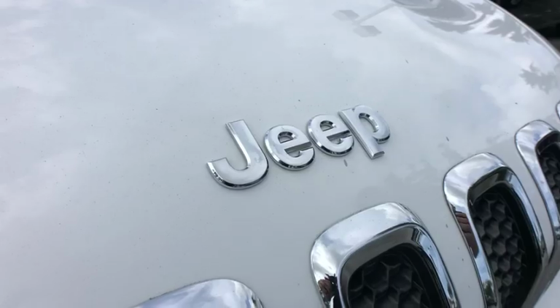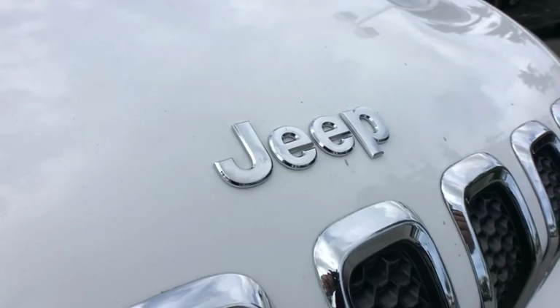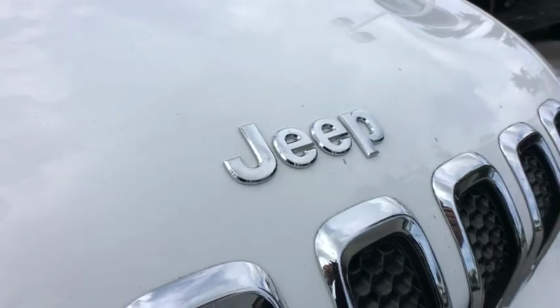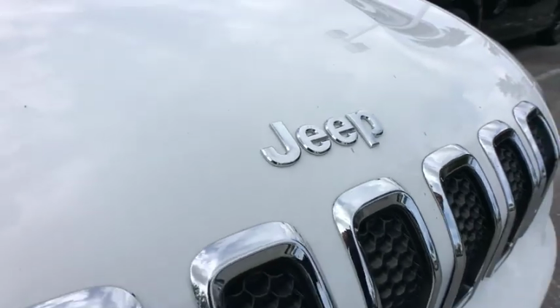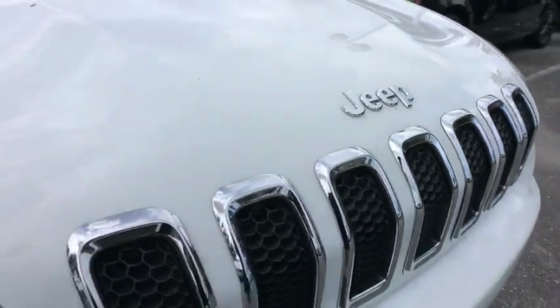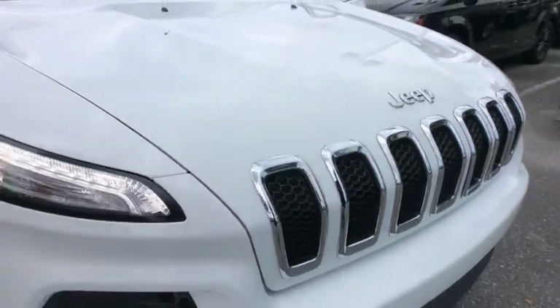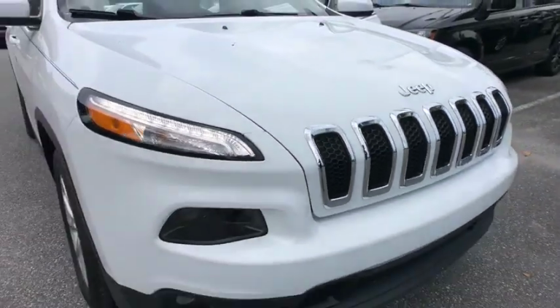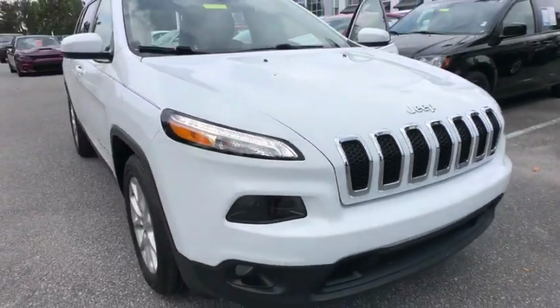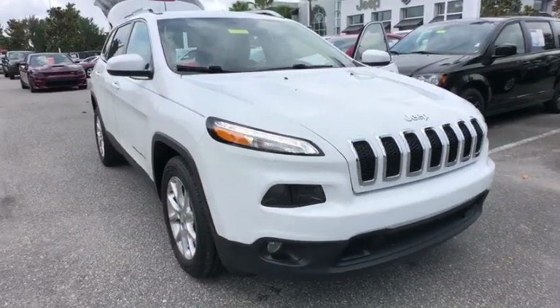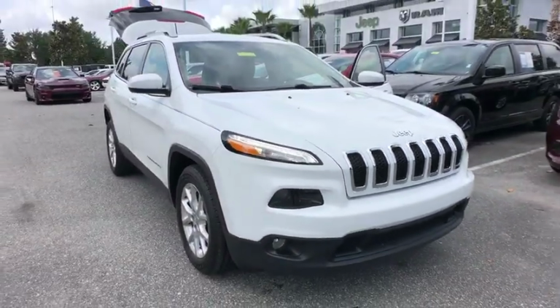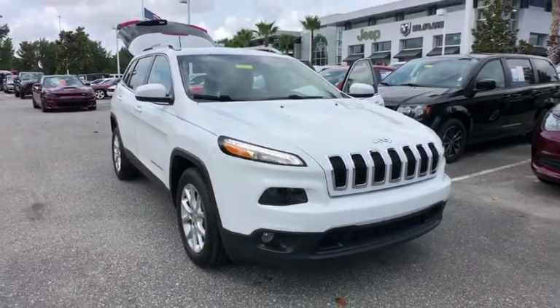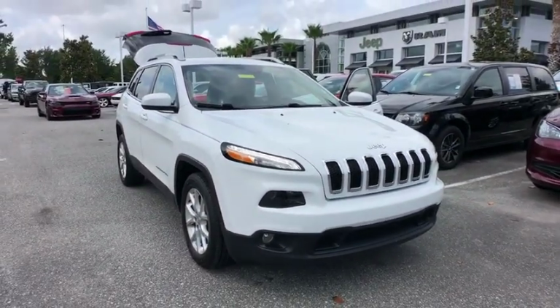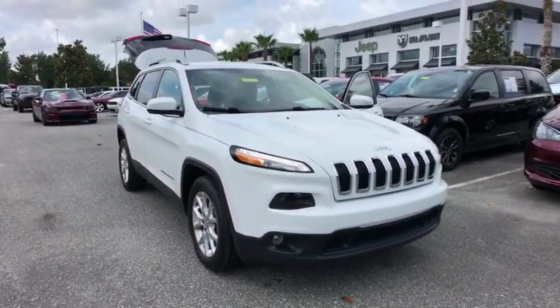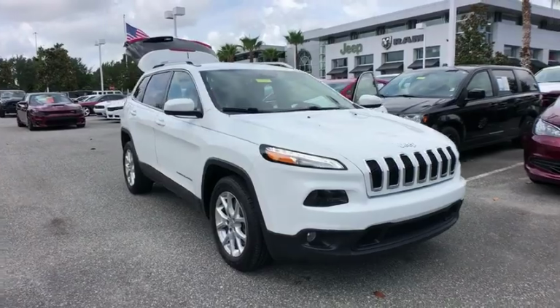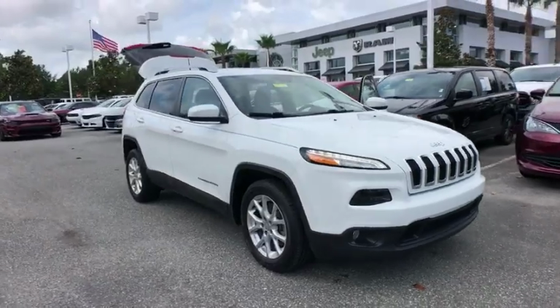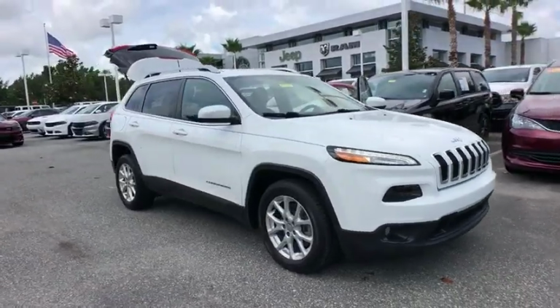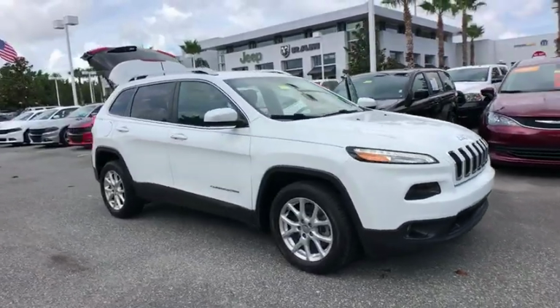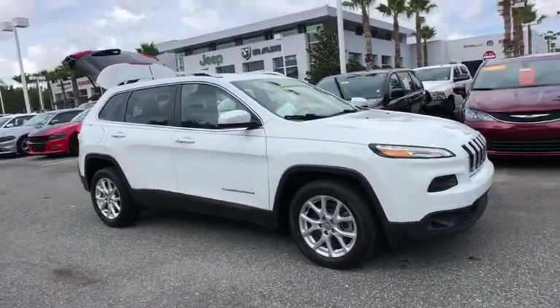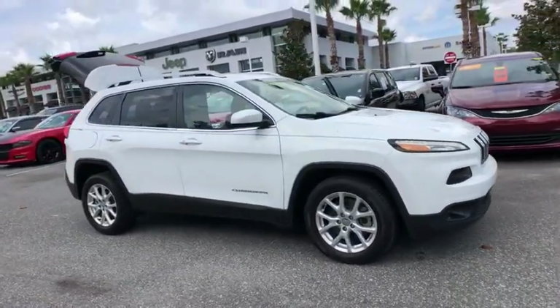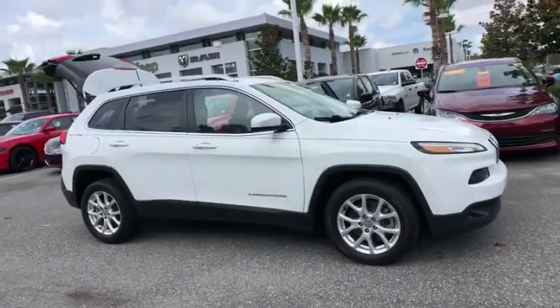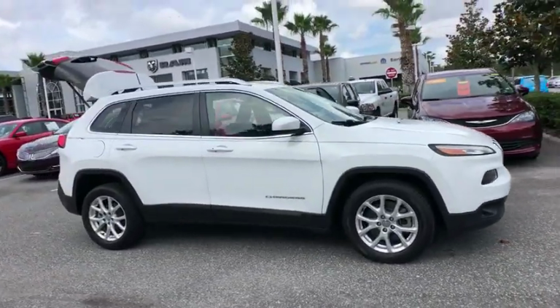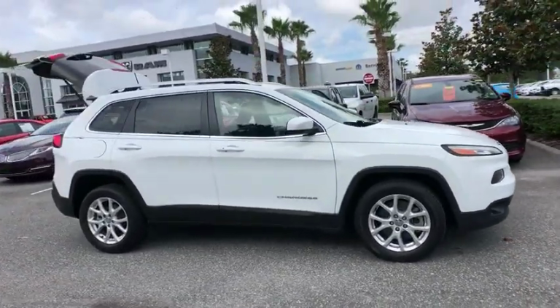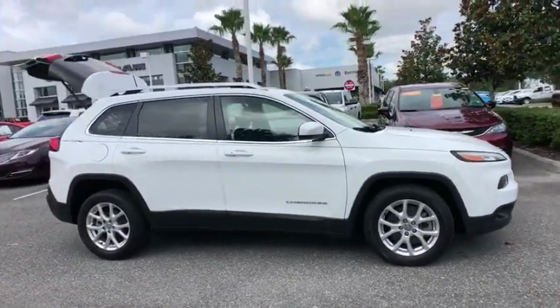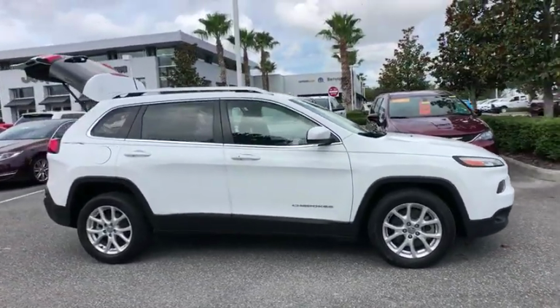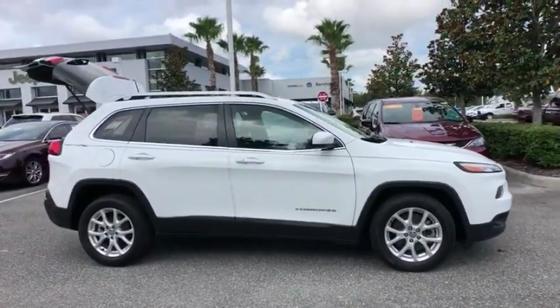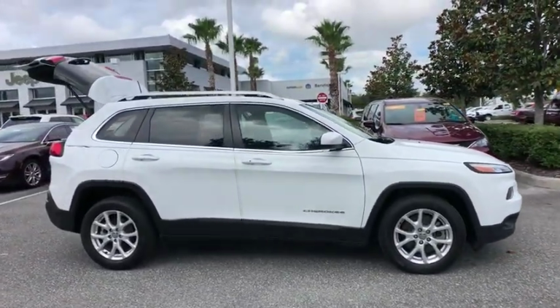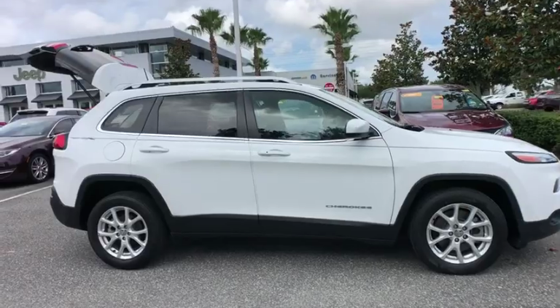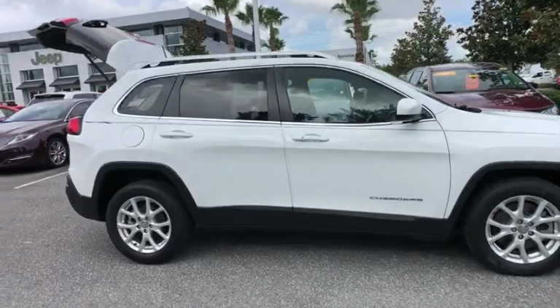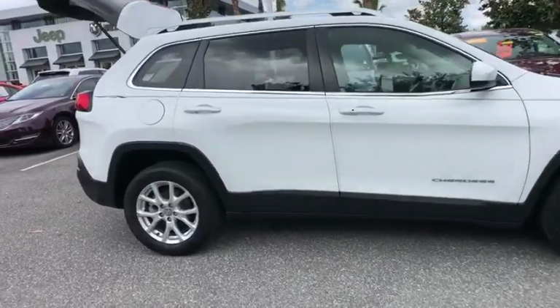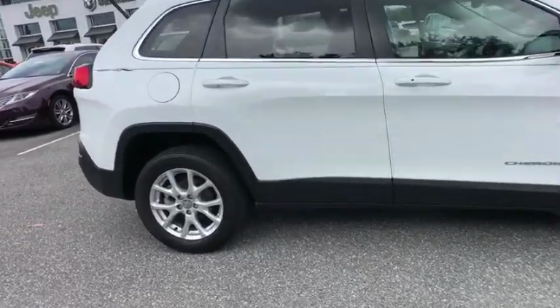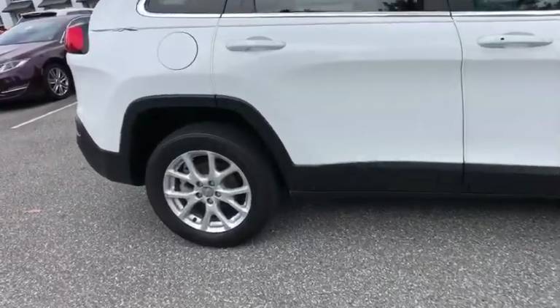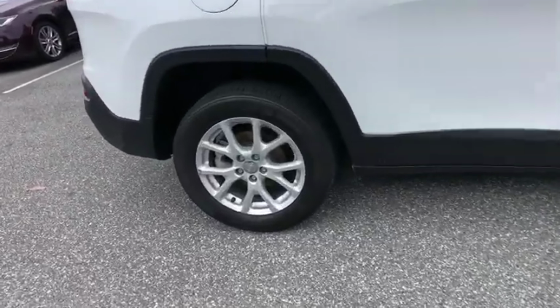2016 Jeep Cherokee. The Jeep Cherokee offers superior off-road capability. This makes the Cherokee a fine choice for families who venture off-road or vacation in the mountains or other remote areas.